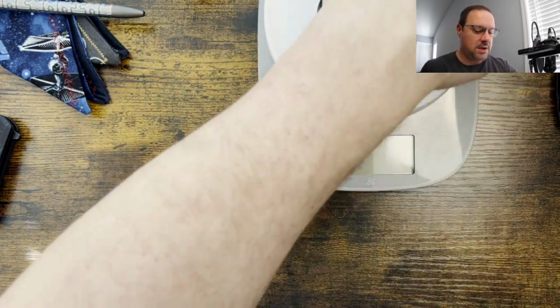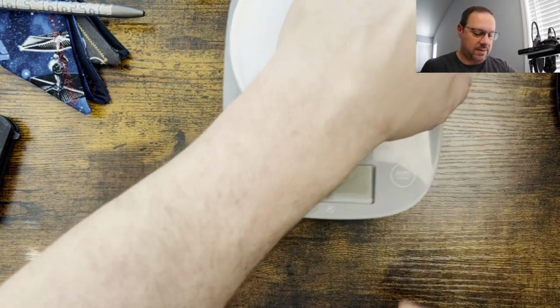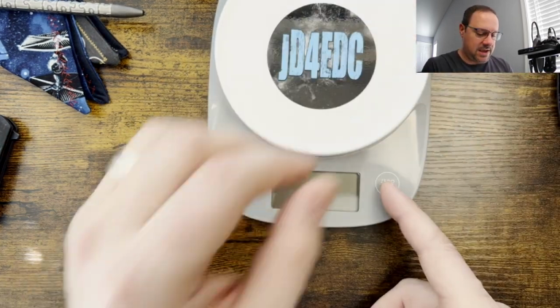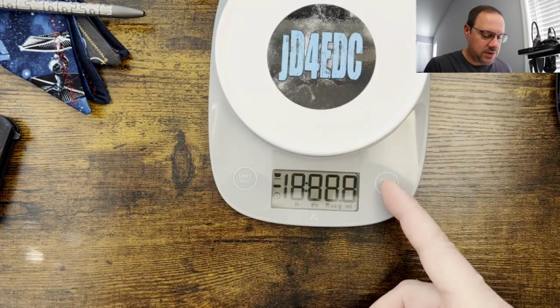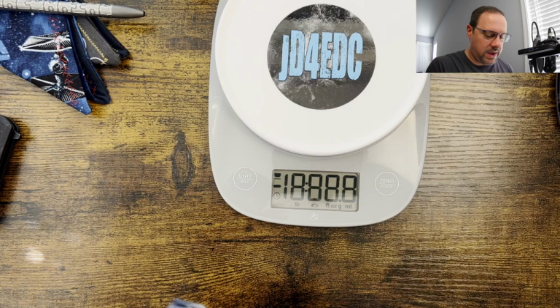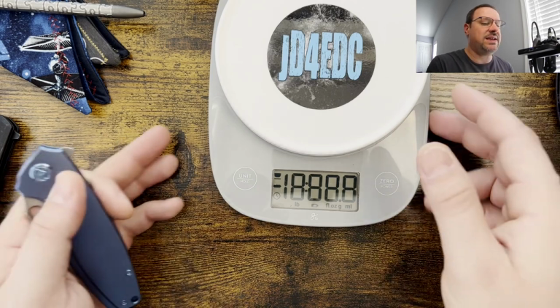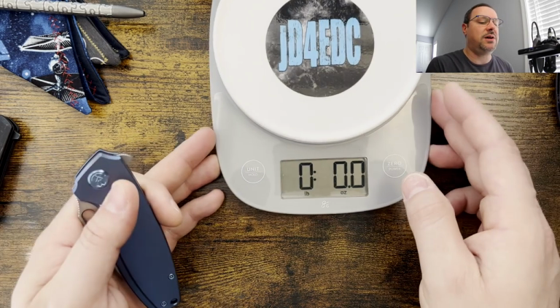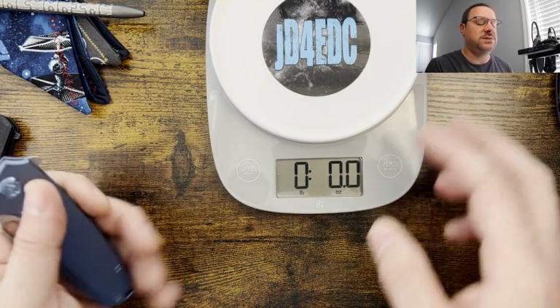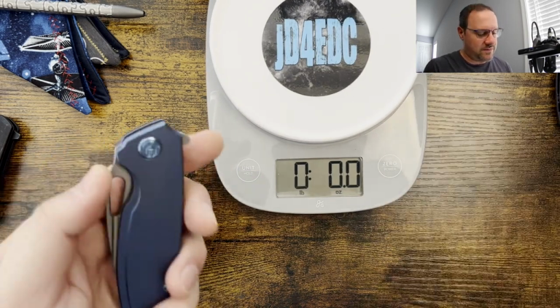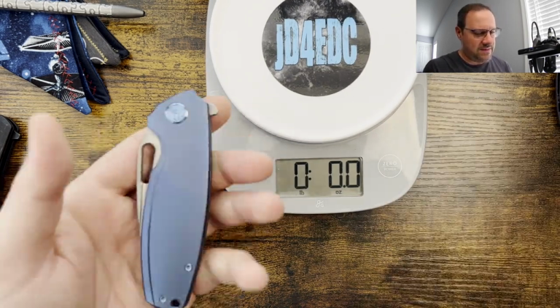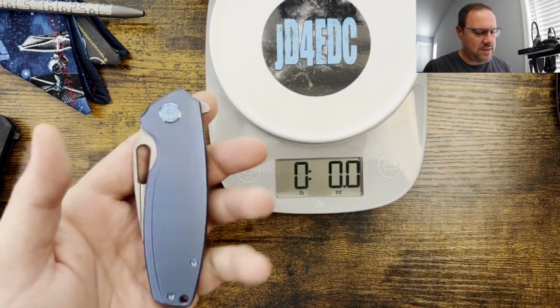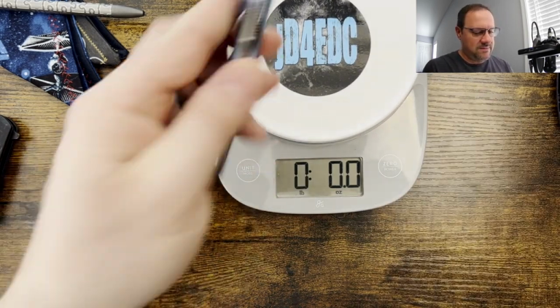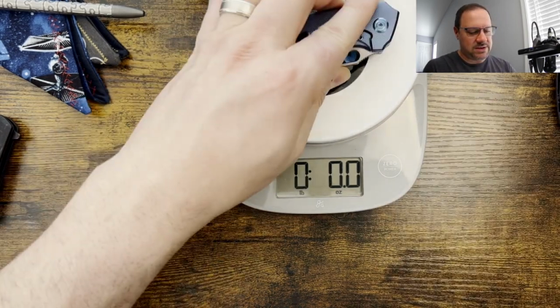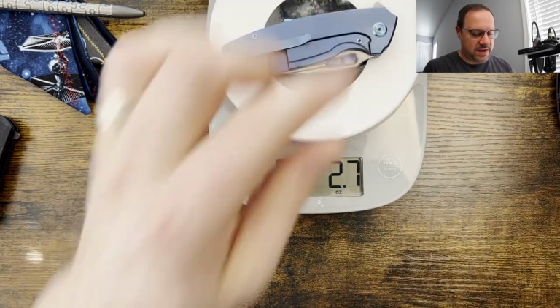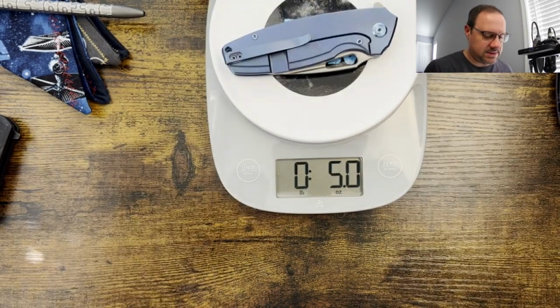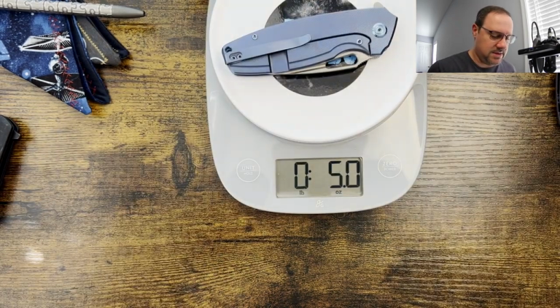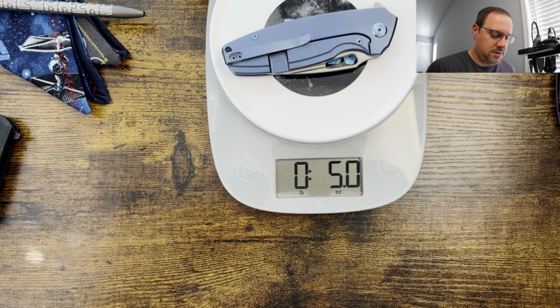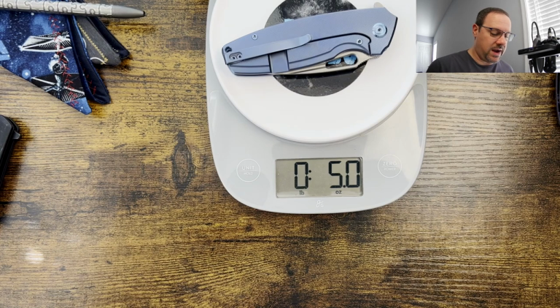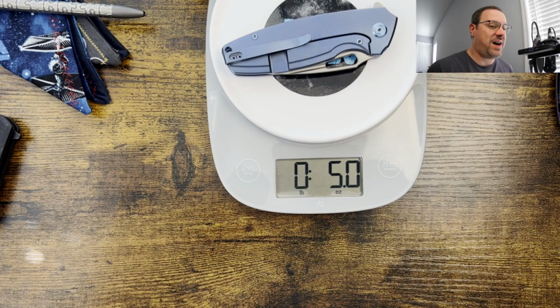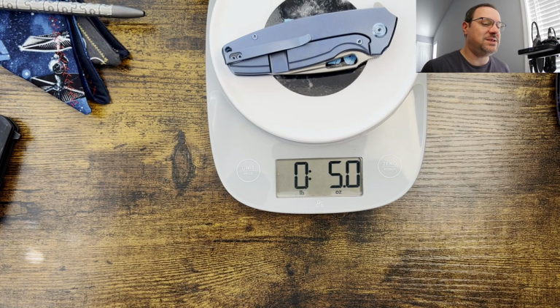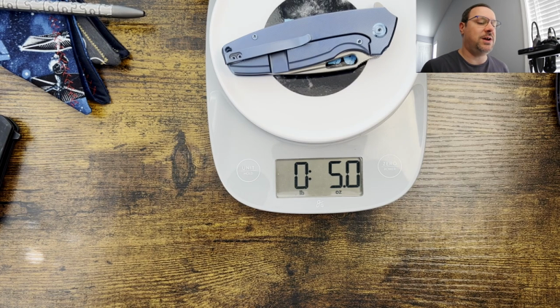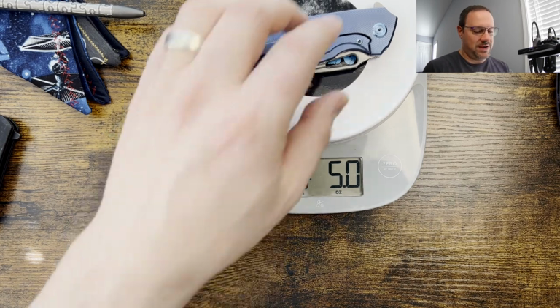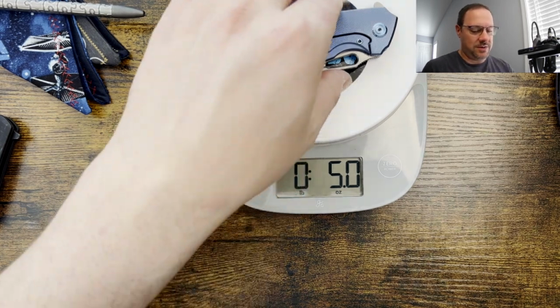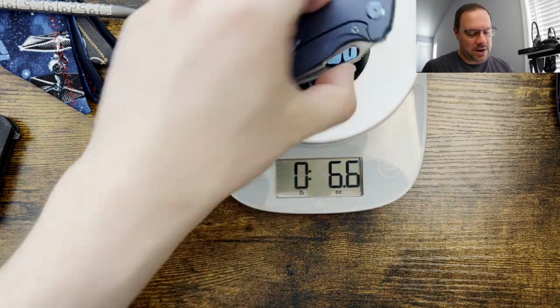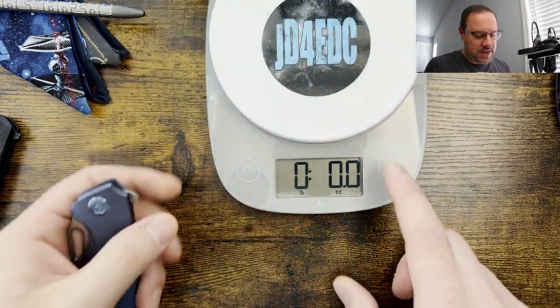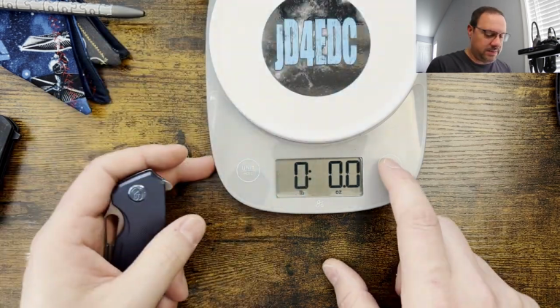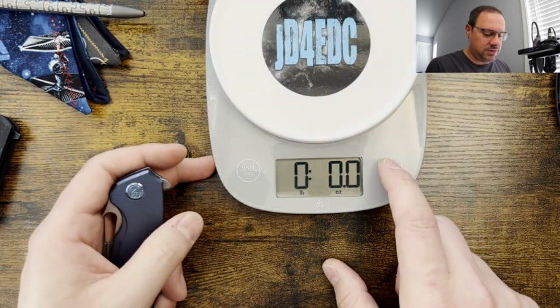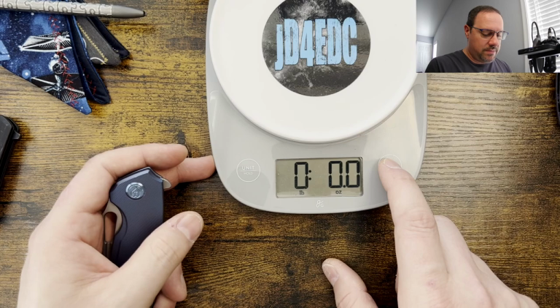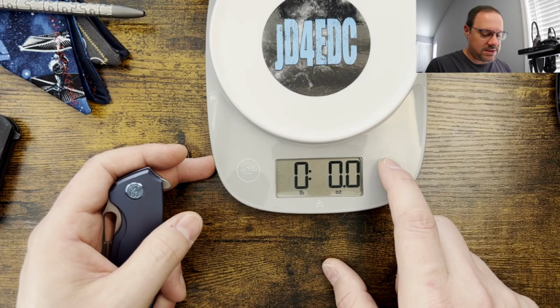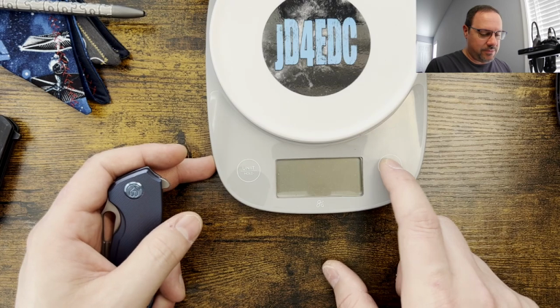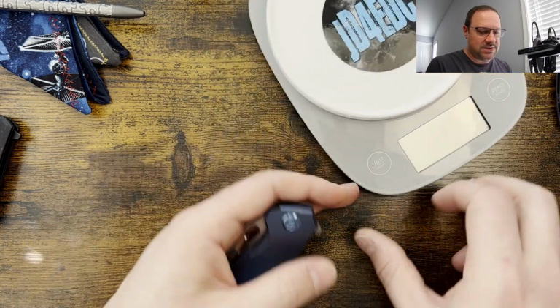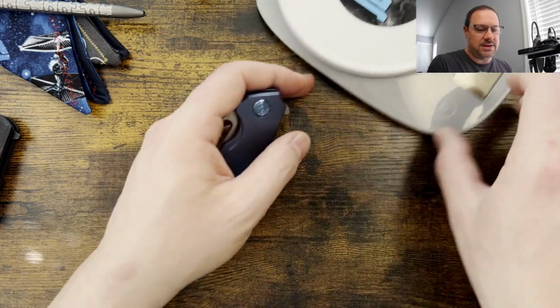I'm going to grab the scale and do a quick weight check. If I recall, this one's over five ounces. Nope — right at five ounces on the nose. All right, let's go ahead and jump into my thoughts and impressions on the Tidious.